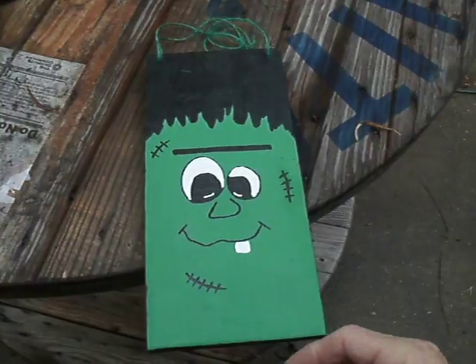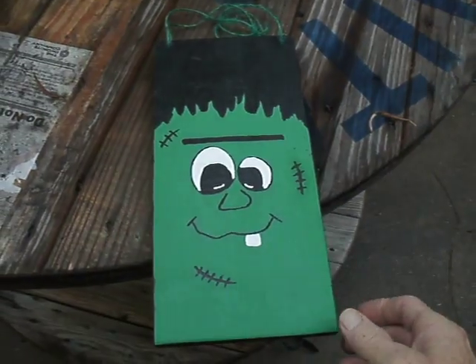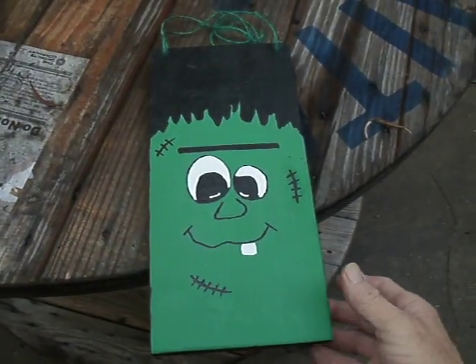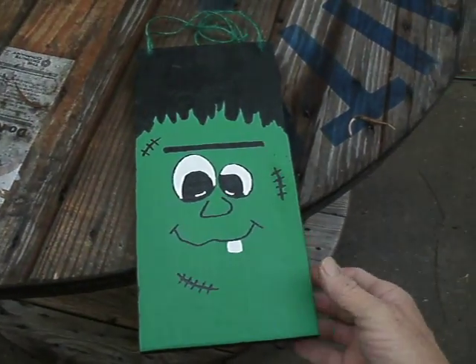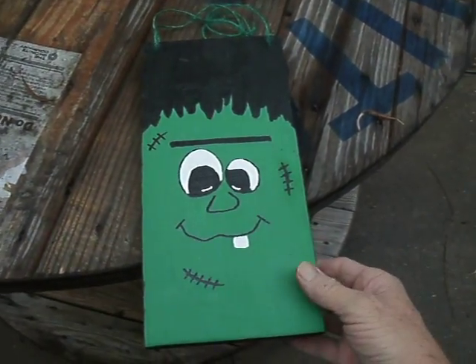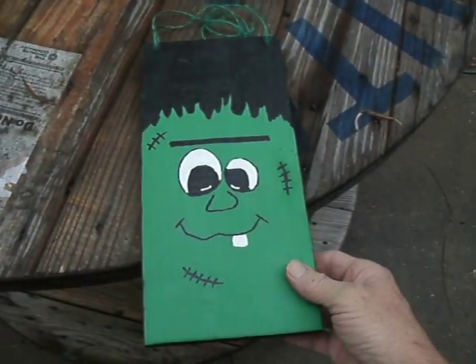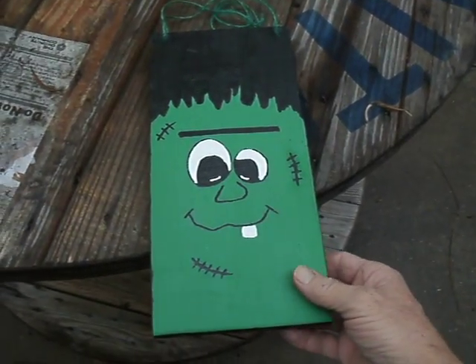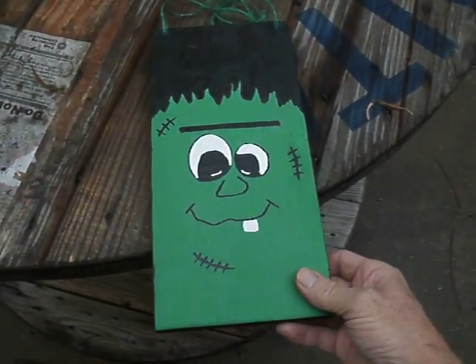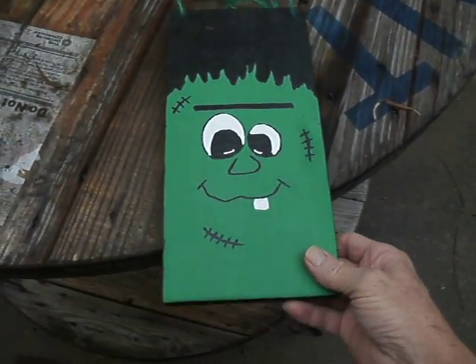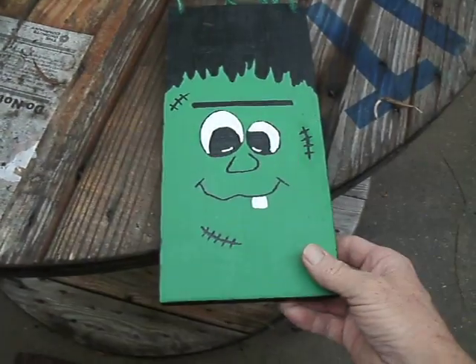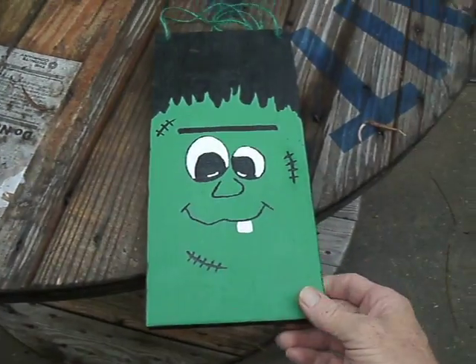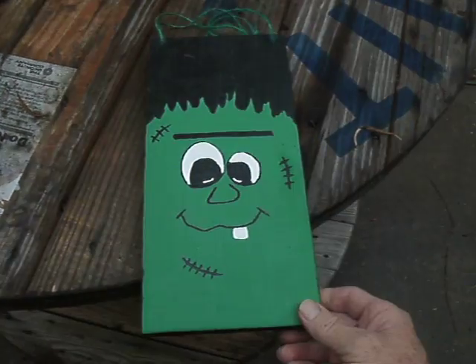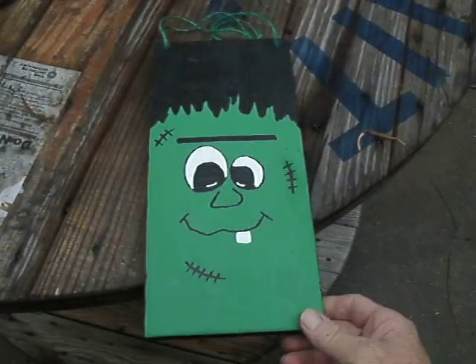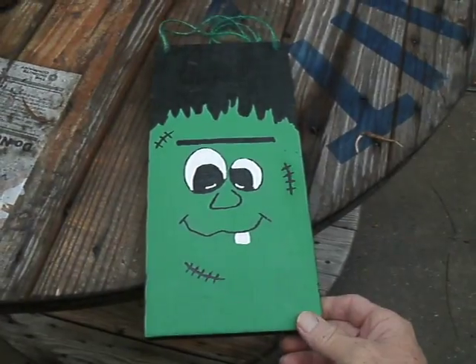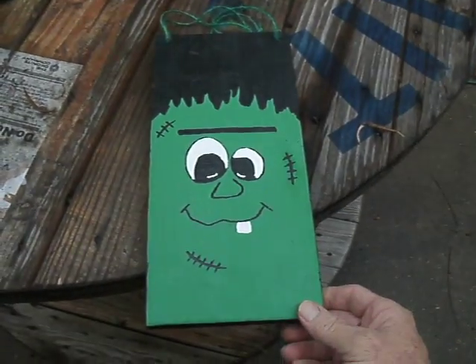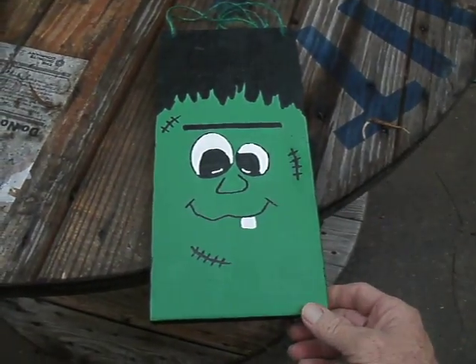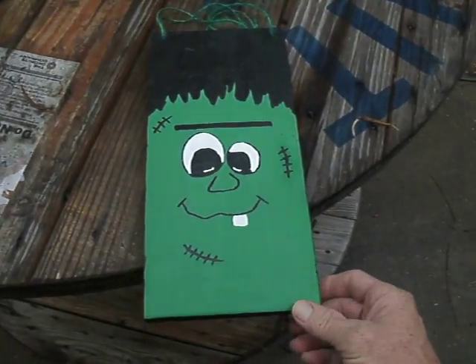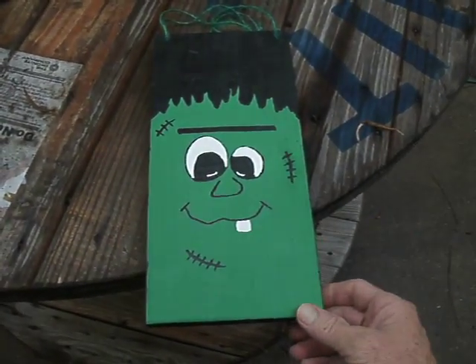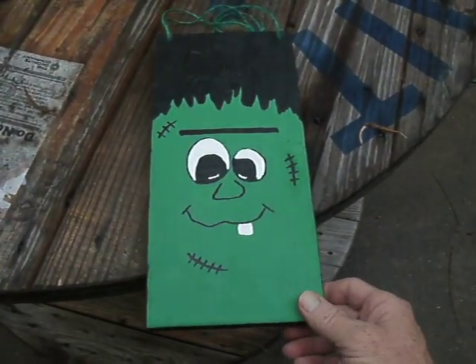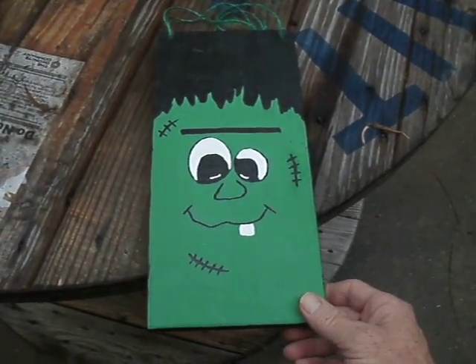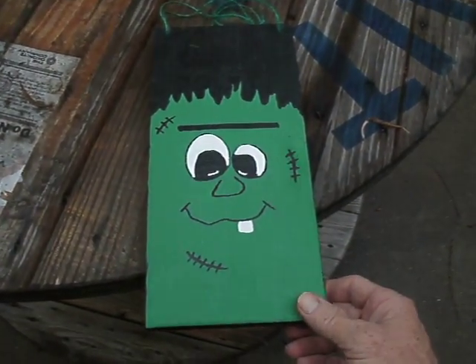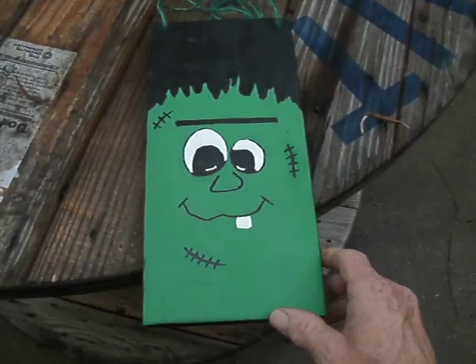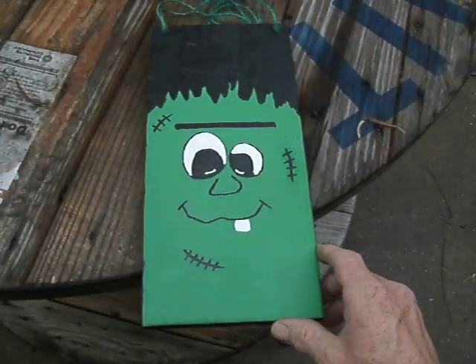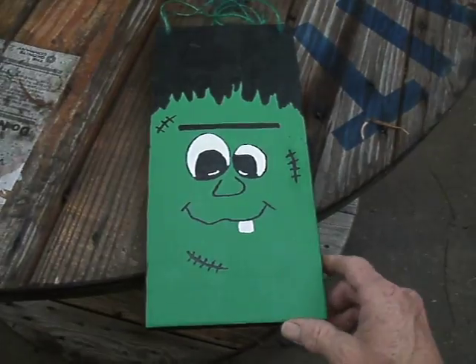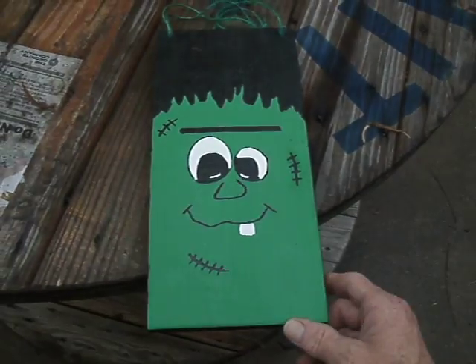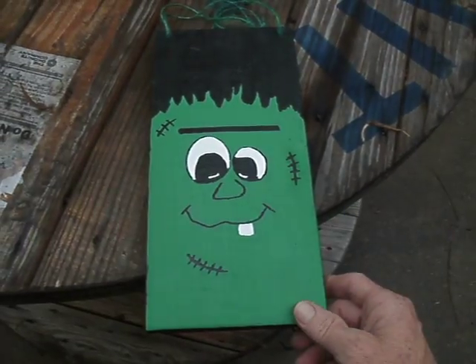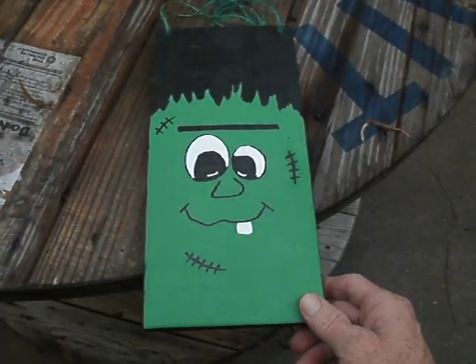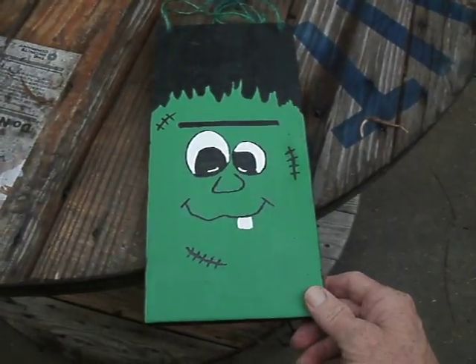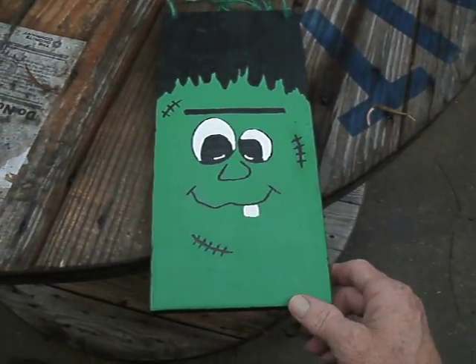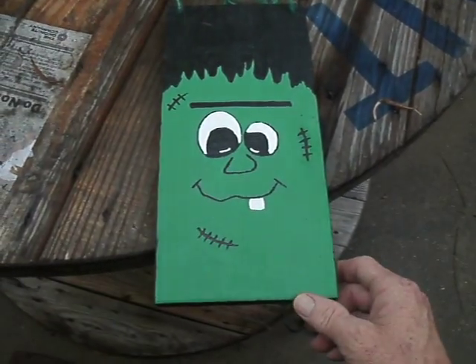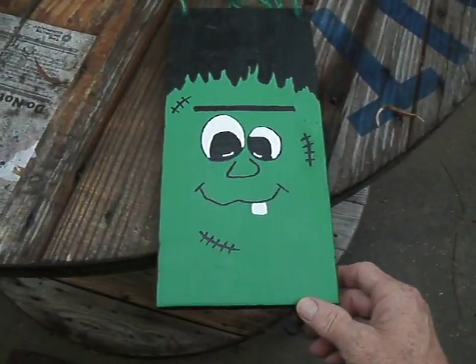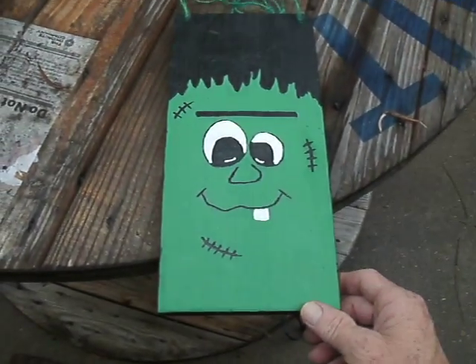I cut some more wood. I cut this one the same as the other one. It's 12 inches by 6 inches wide.